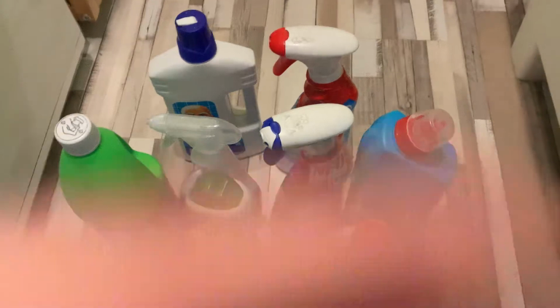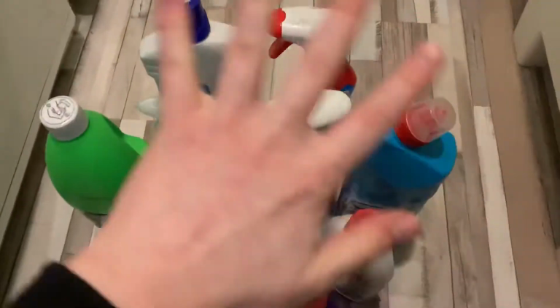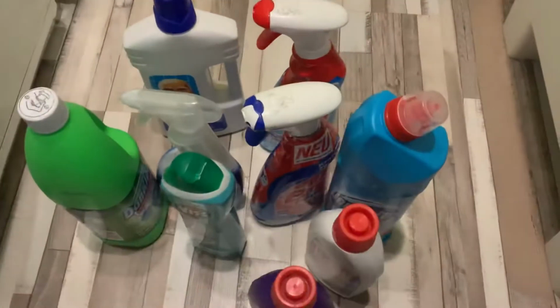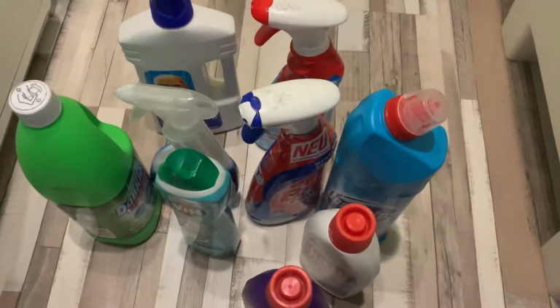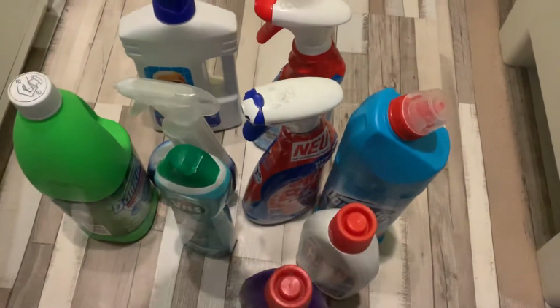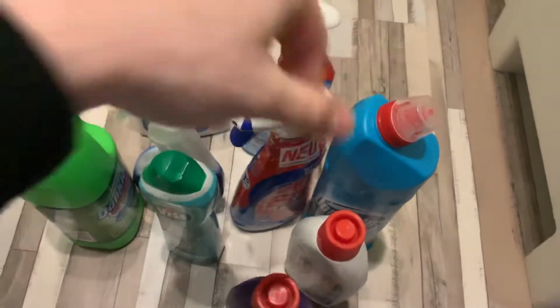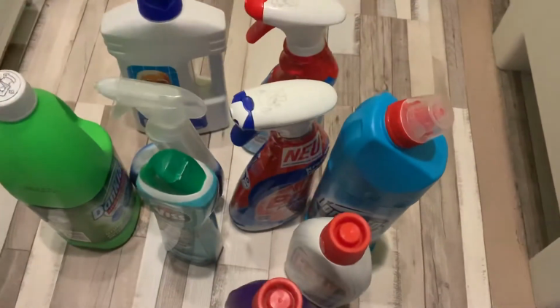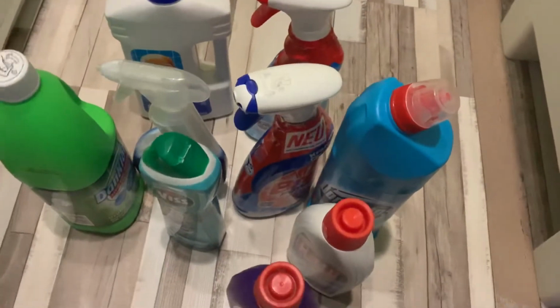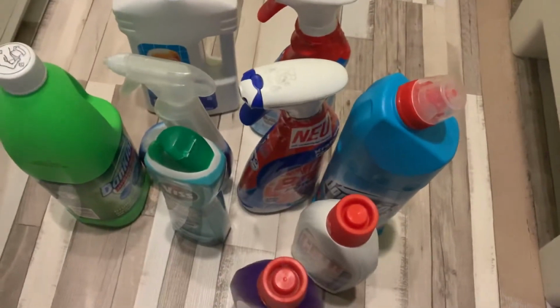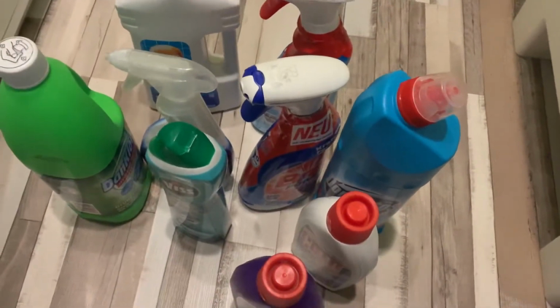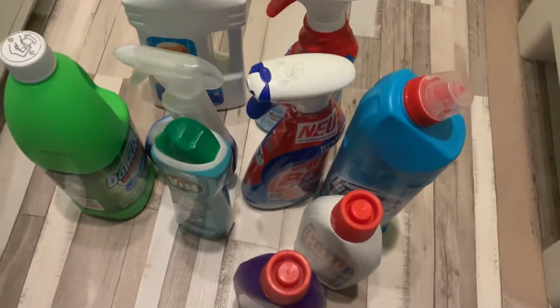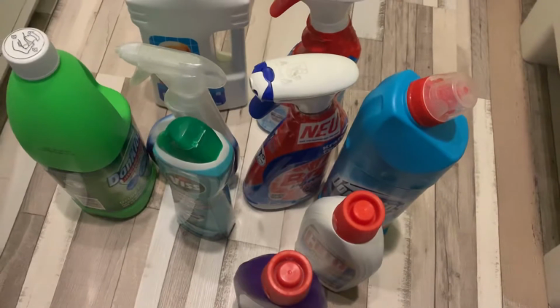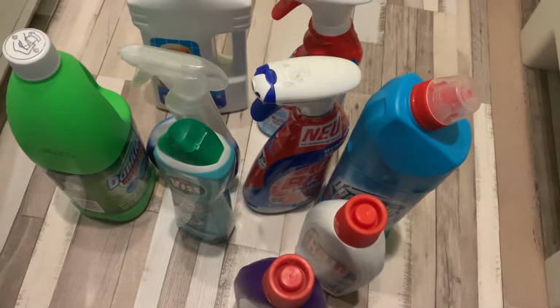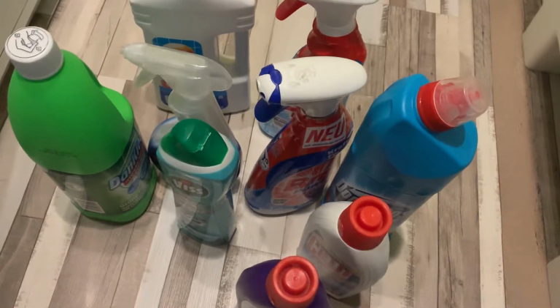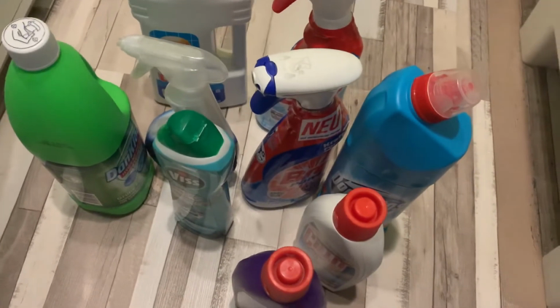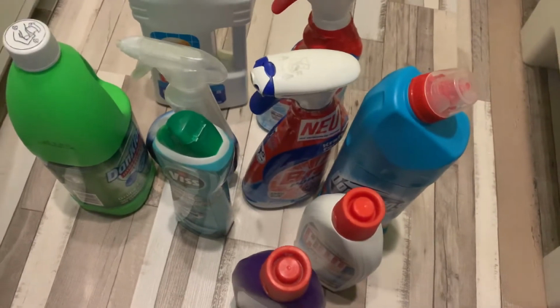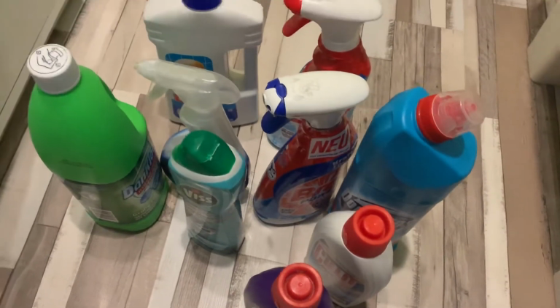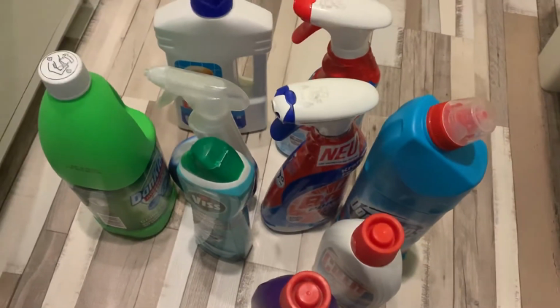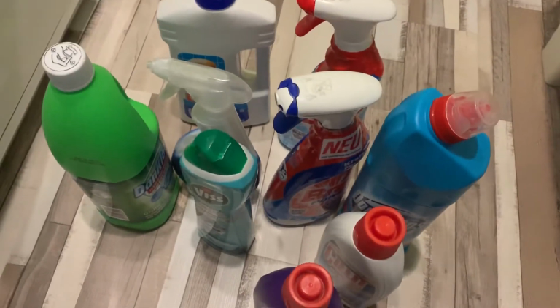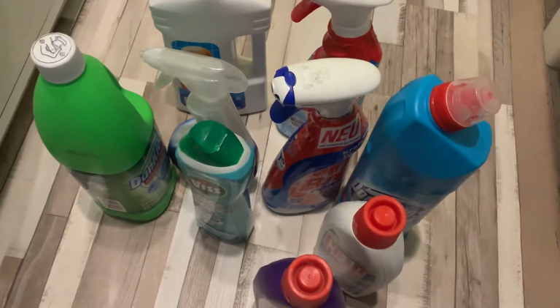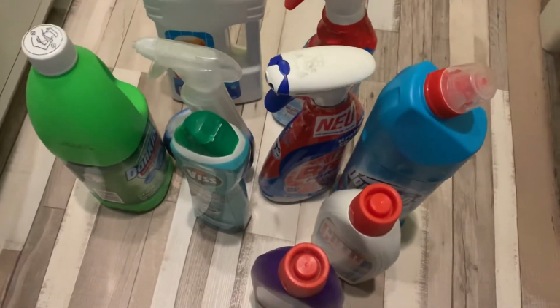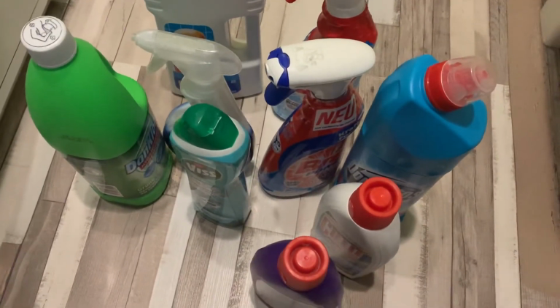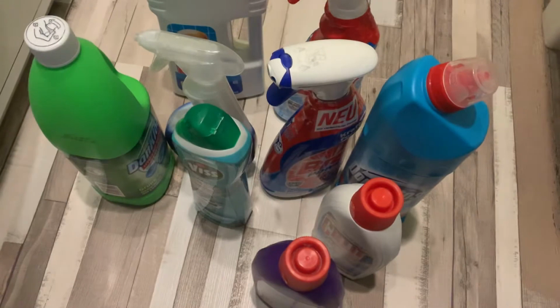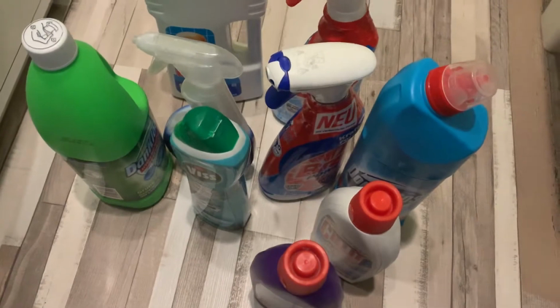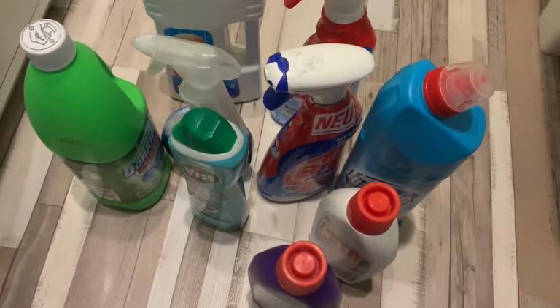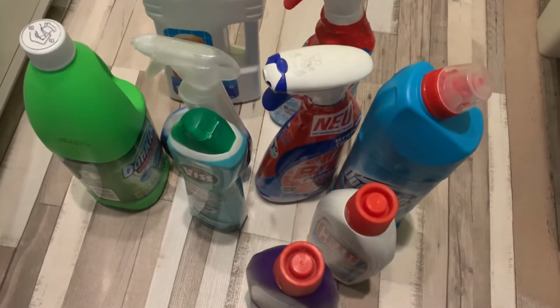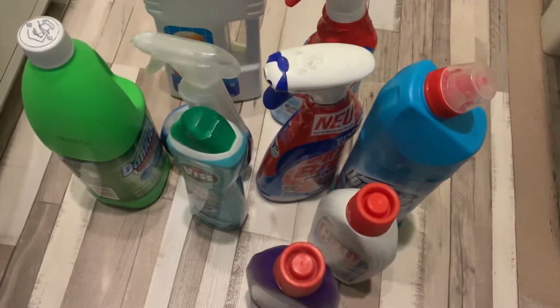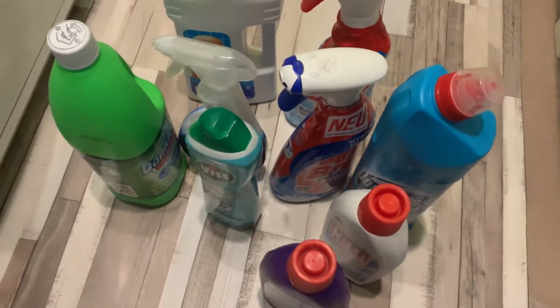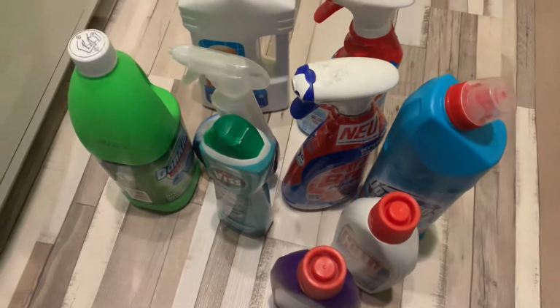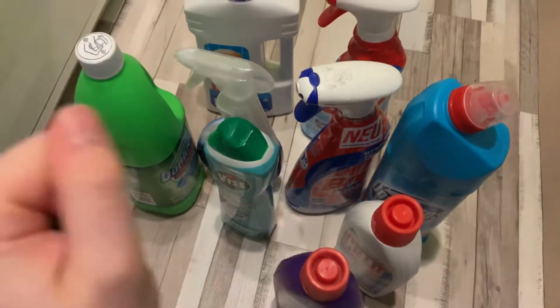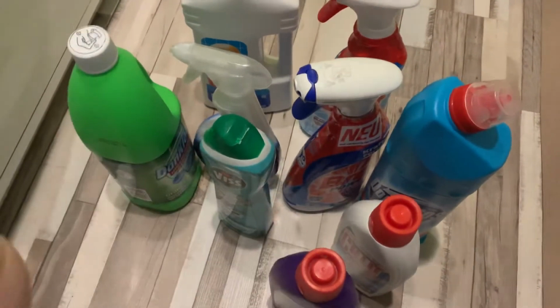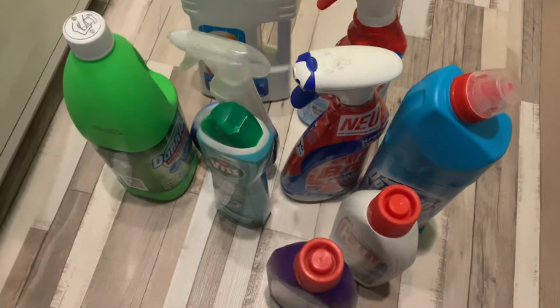Hello people, how are you doing? Let me know below. Today we're going to talk about something different — we're going to talk about bathroom cleaners, because Farika asked me about my favorite bathroom cleaners. So here it is, let's begin.